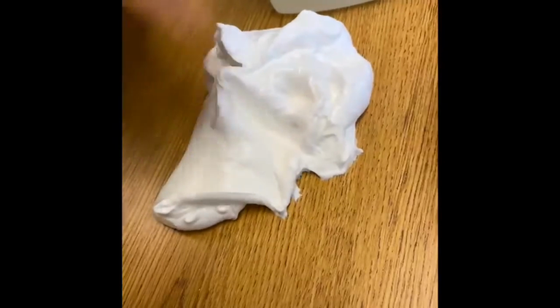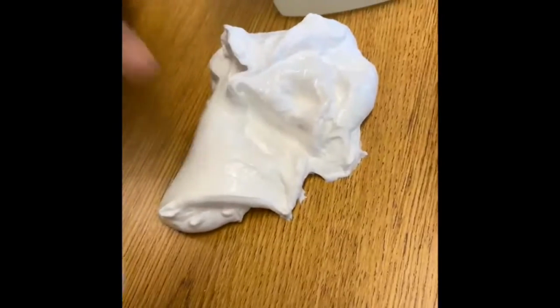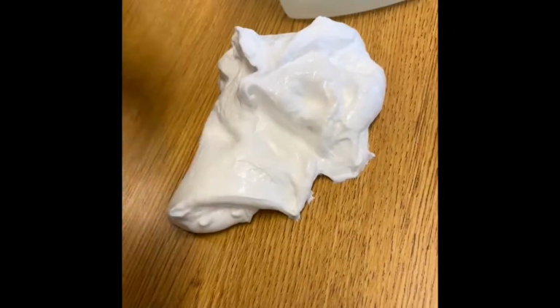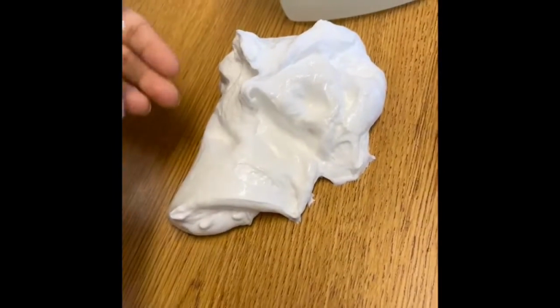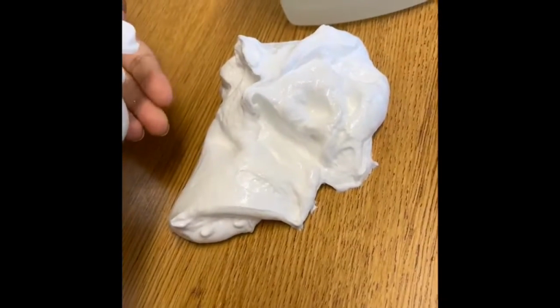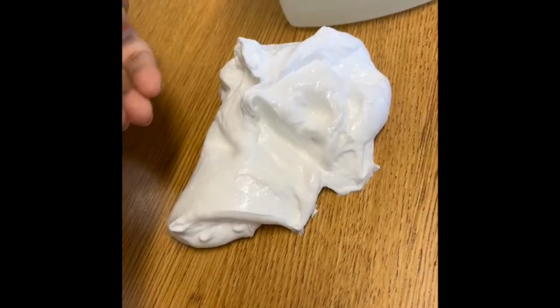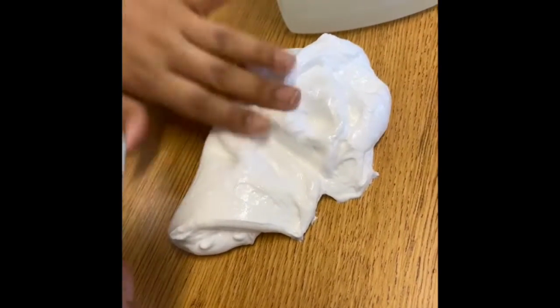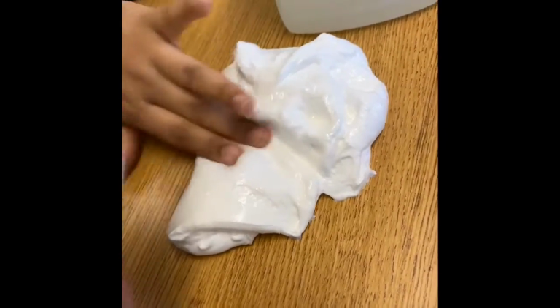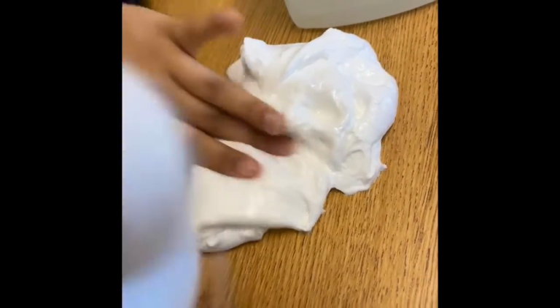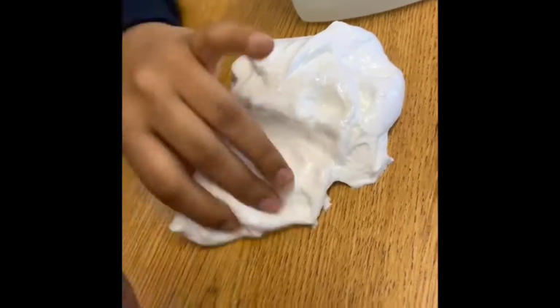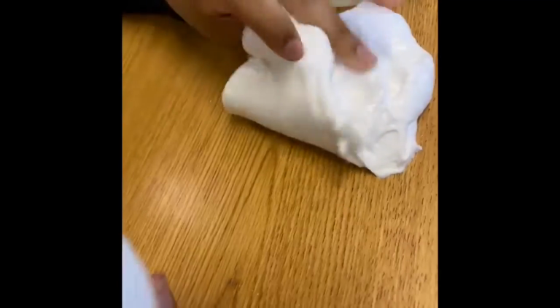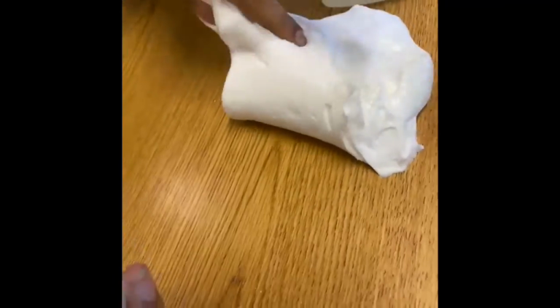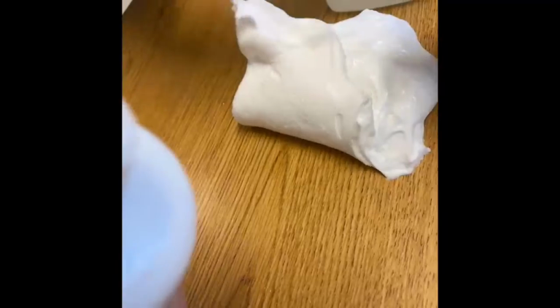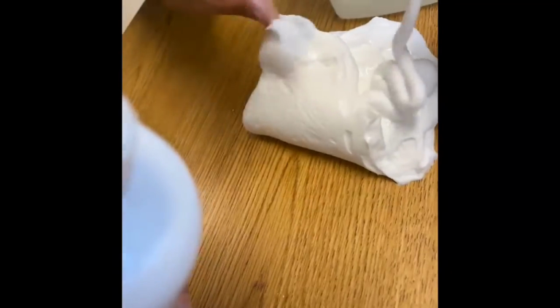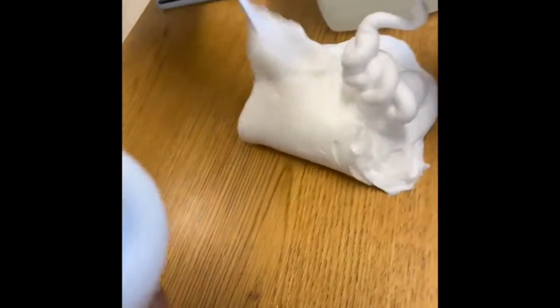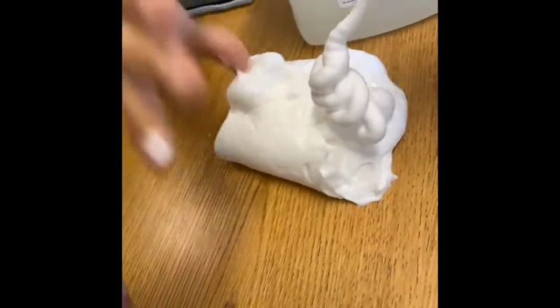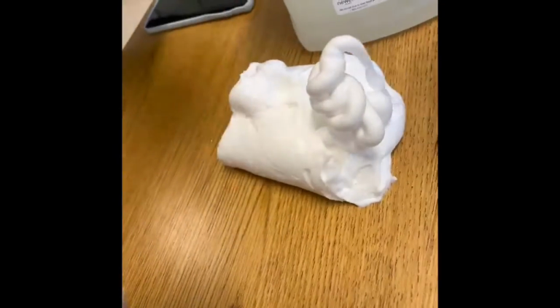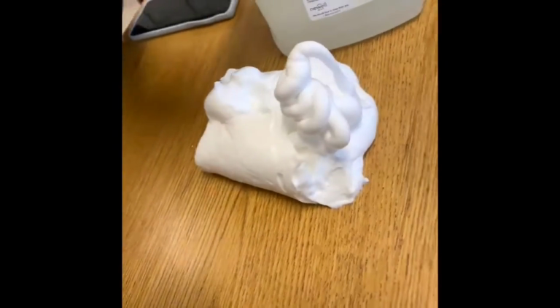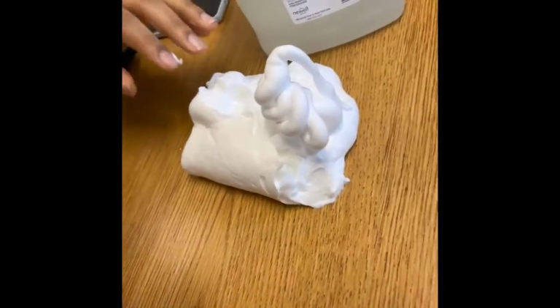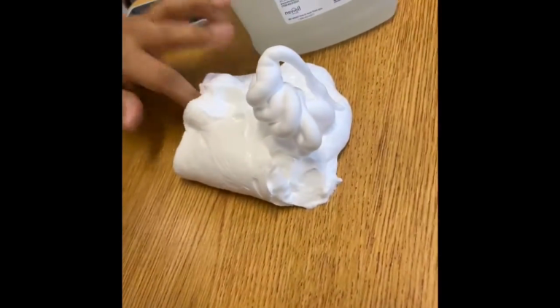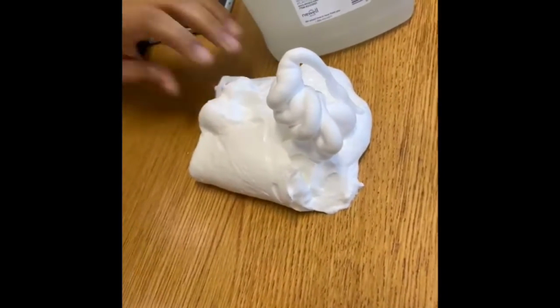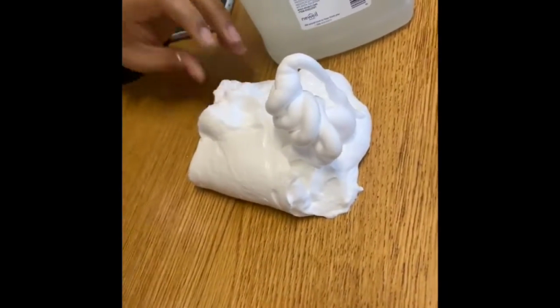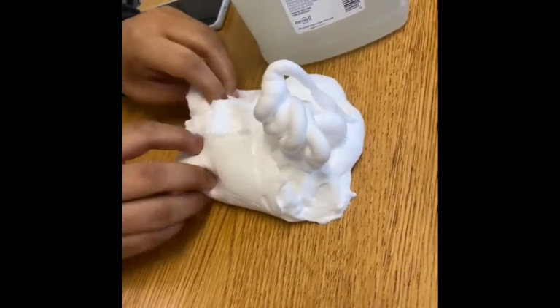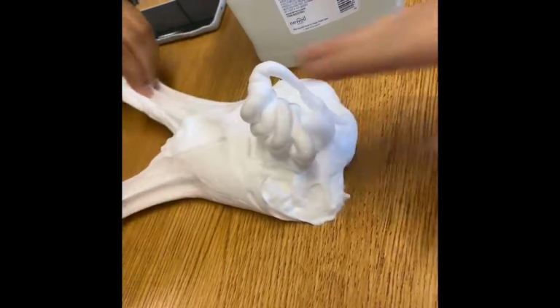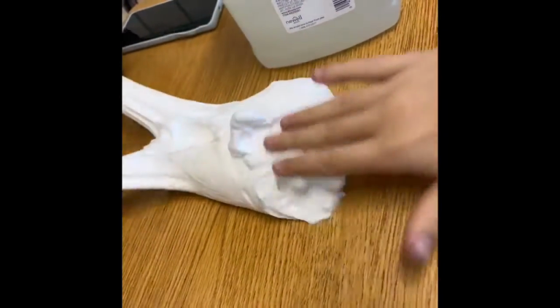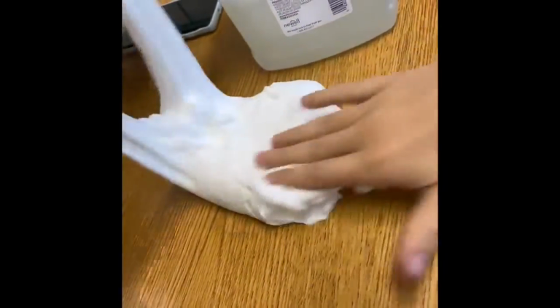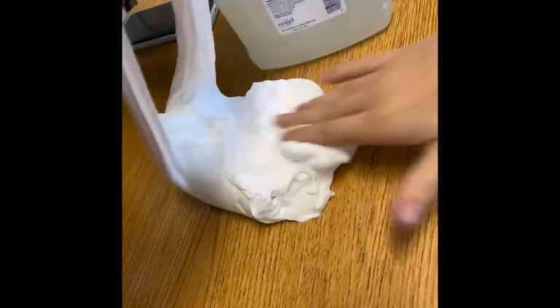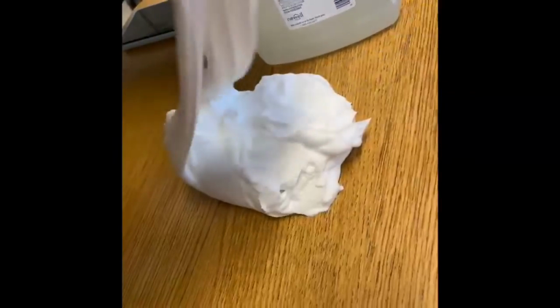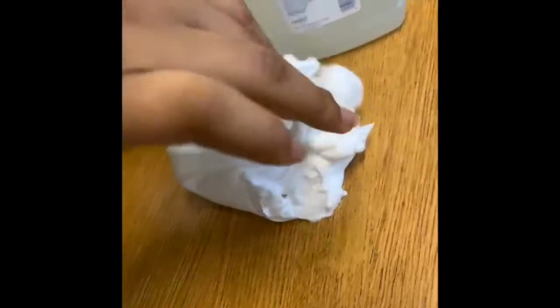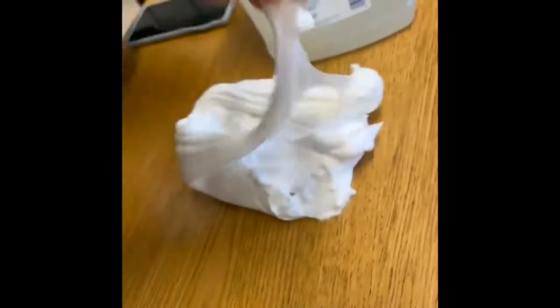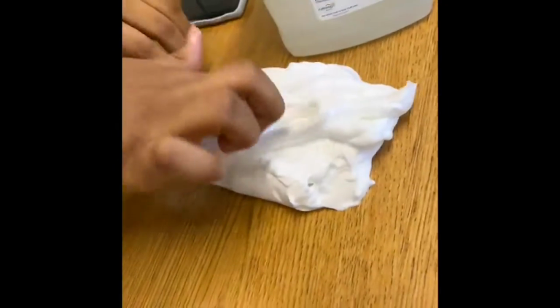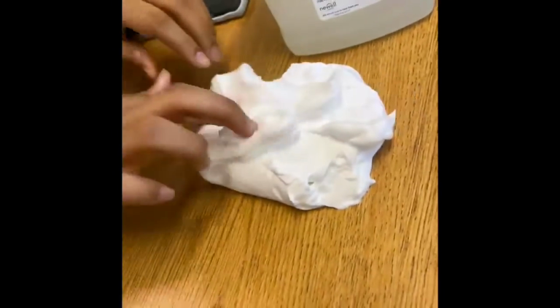When you take it out of the bowl, when it's combined, it's going to be pretty sticky. So you're going to want to add in more contact solution. And also adding some shaving cream might help make it a little less sticky.